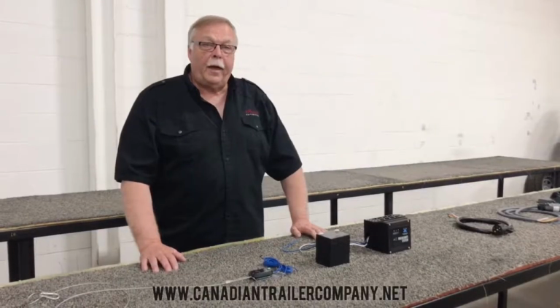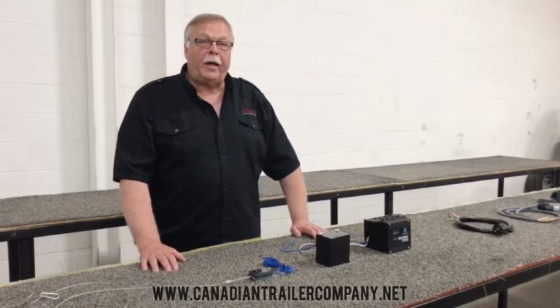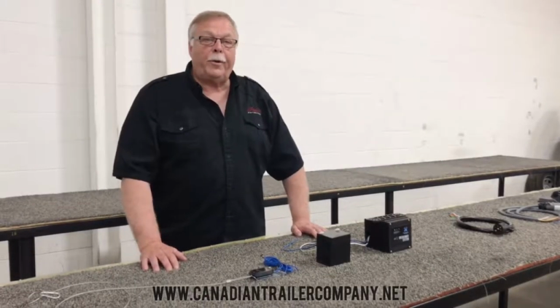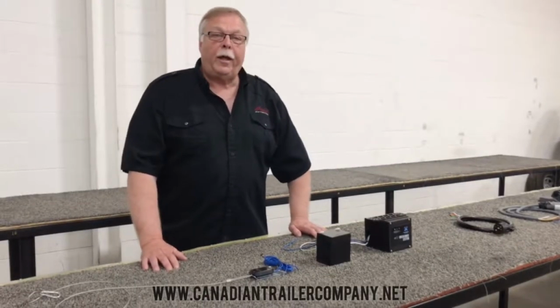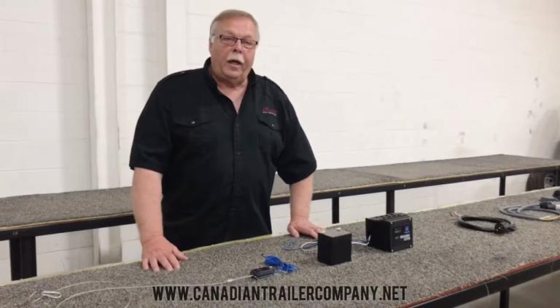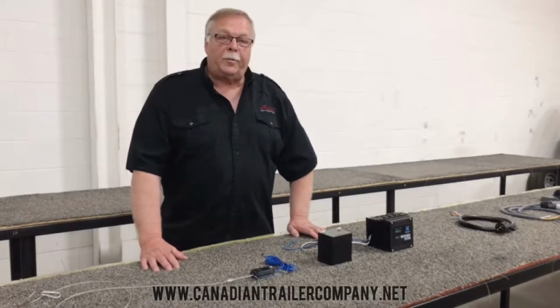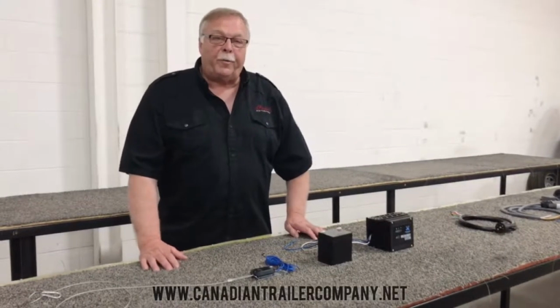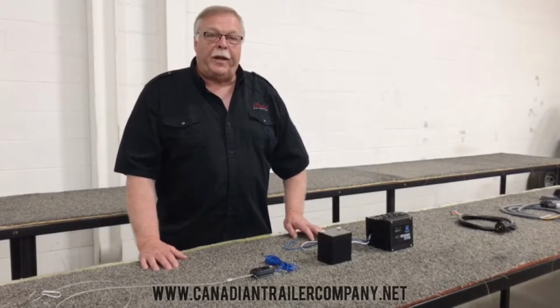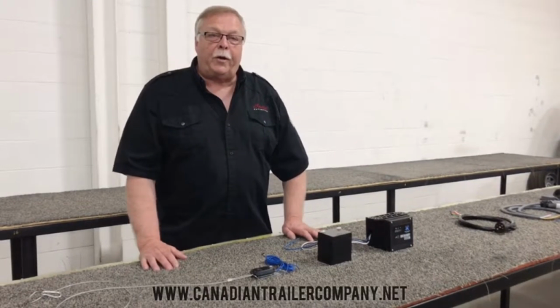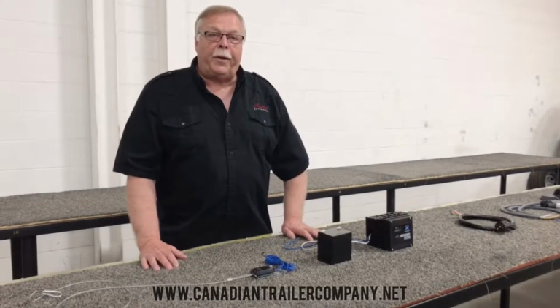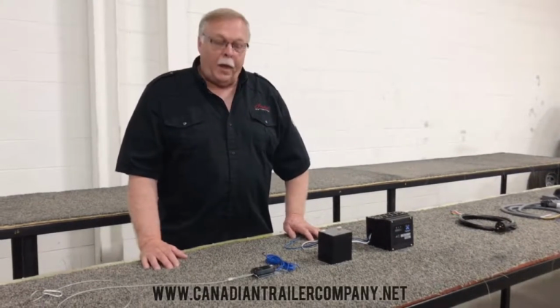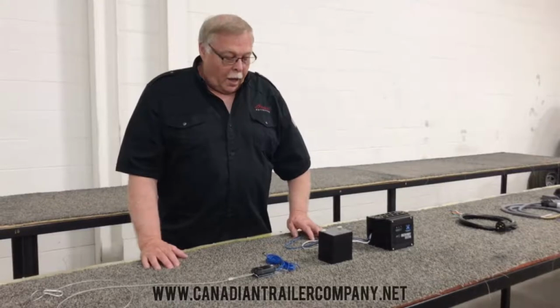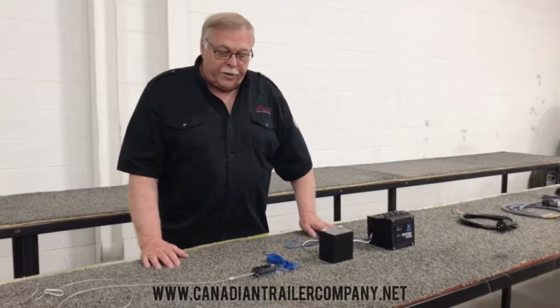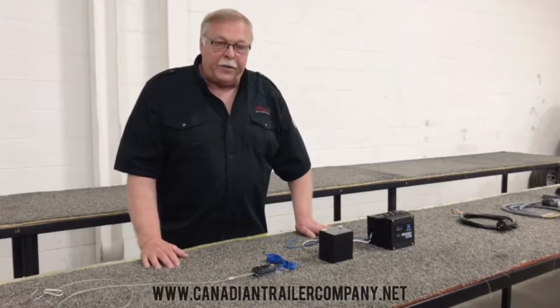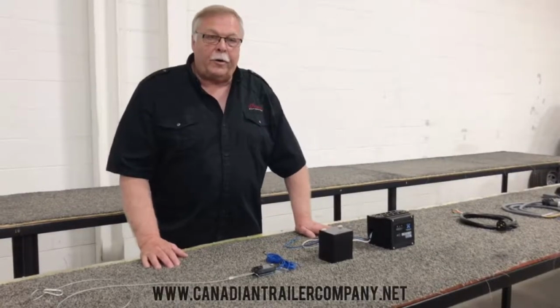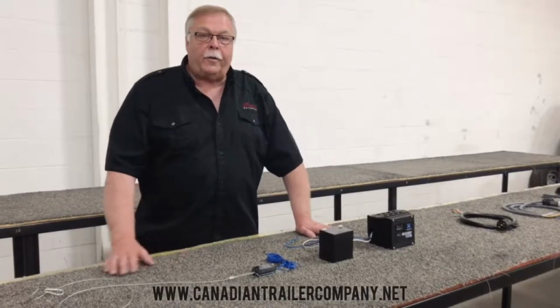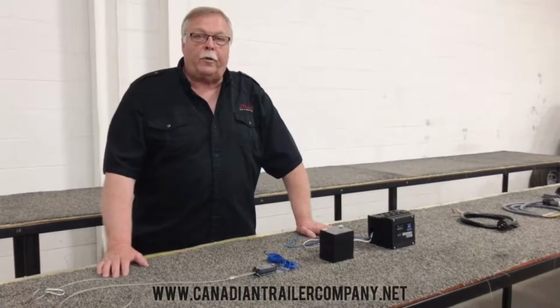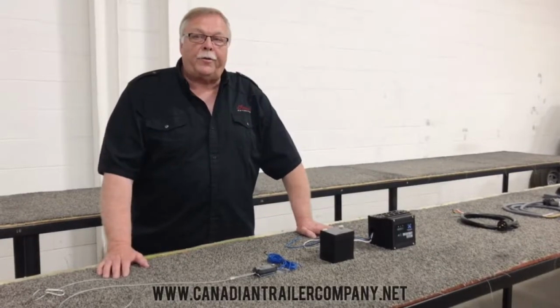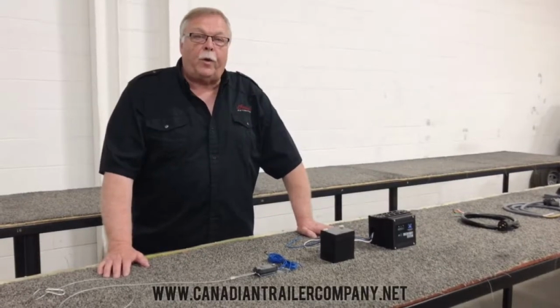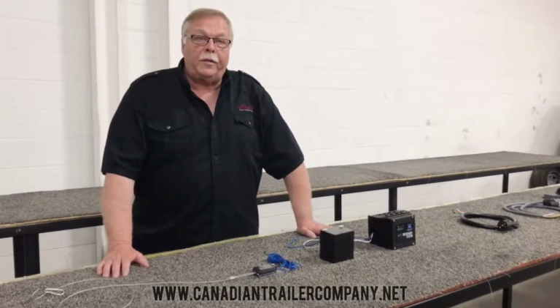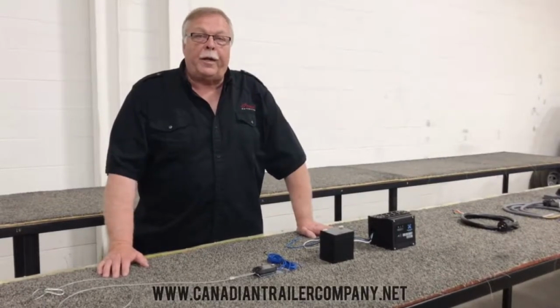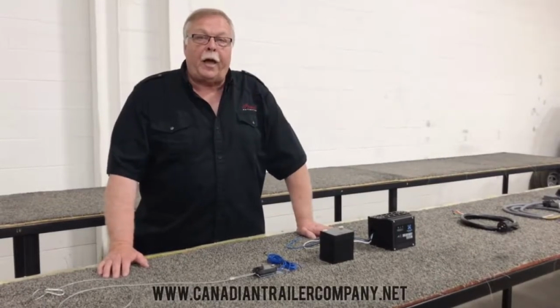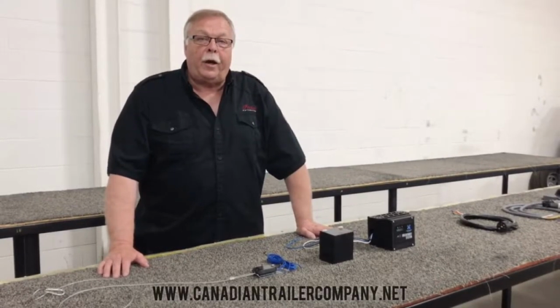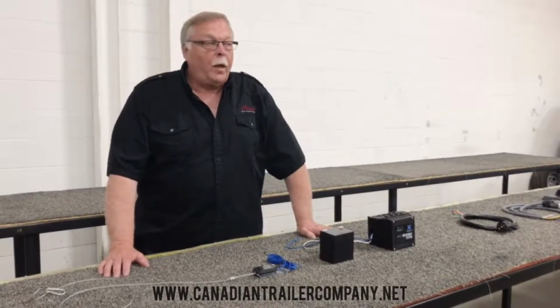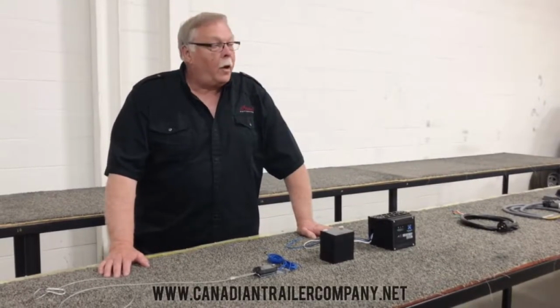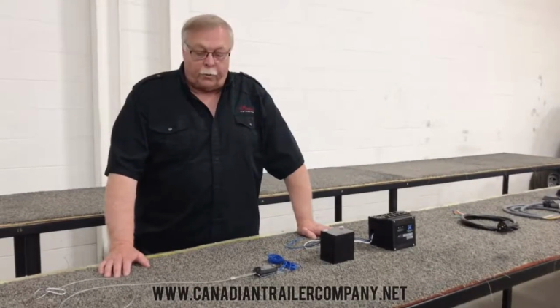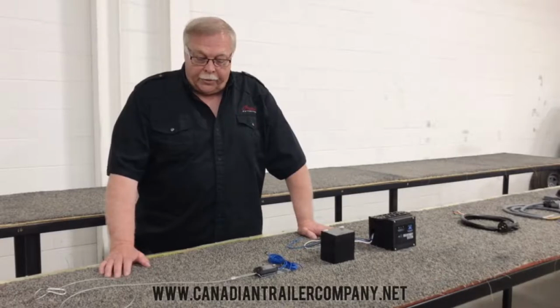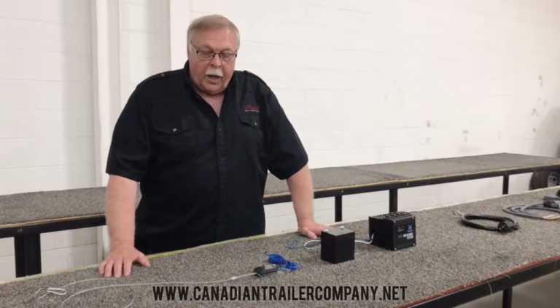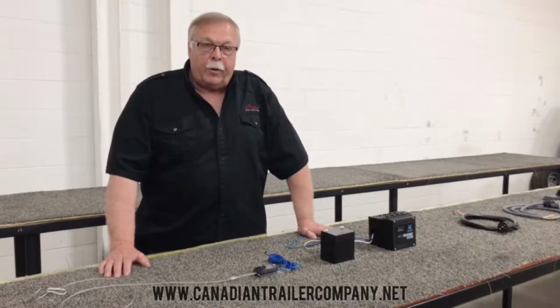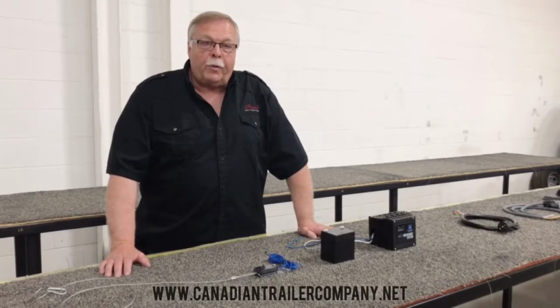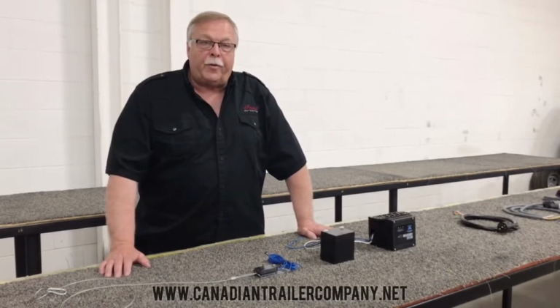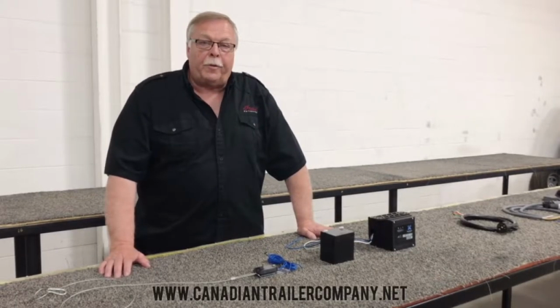Hey guys, how are we doing? It's Brian from Canadian Trailer Company. We're excited to start the 2020s coming down the line here now — our cargo trailers — and I want to show you what's different about them.